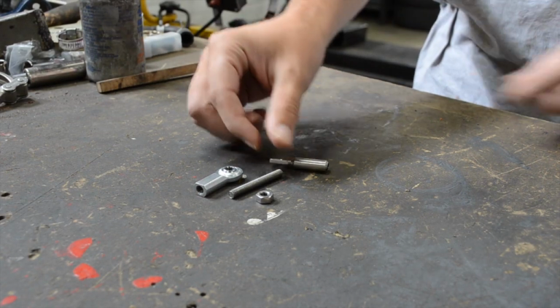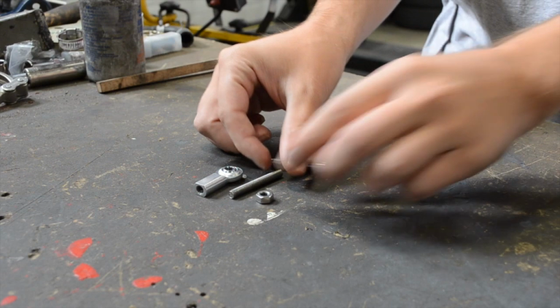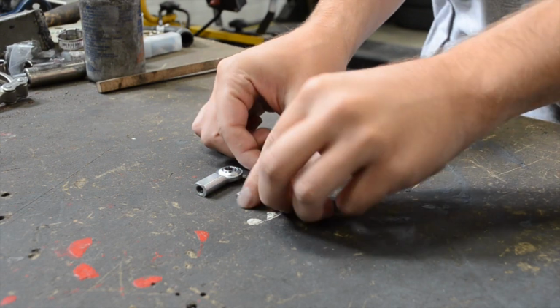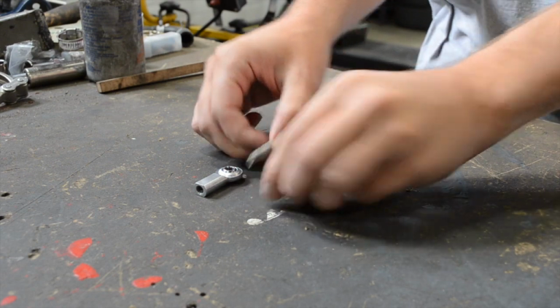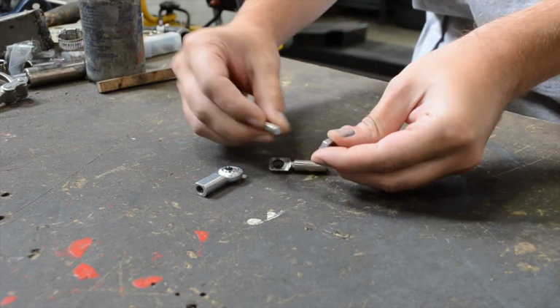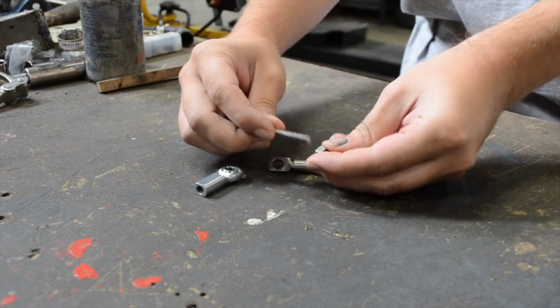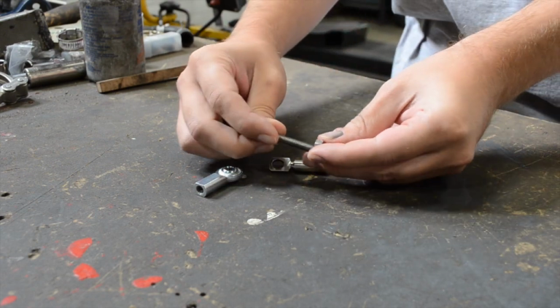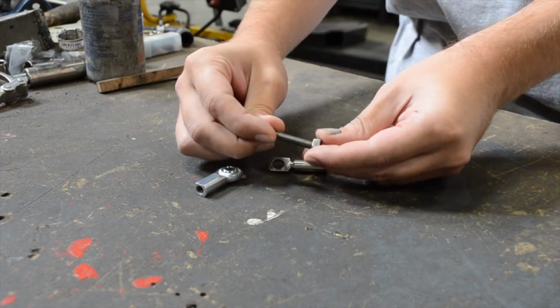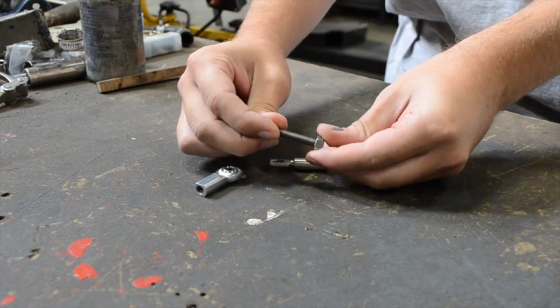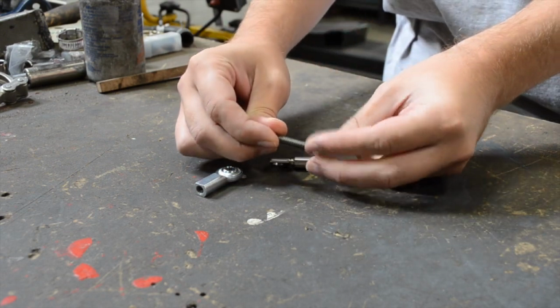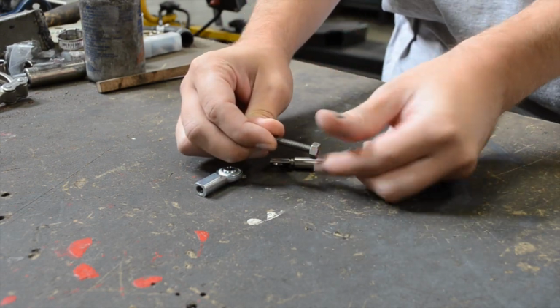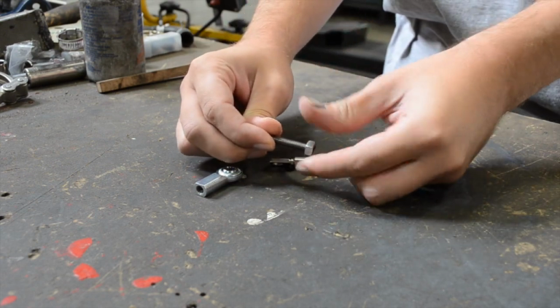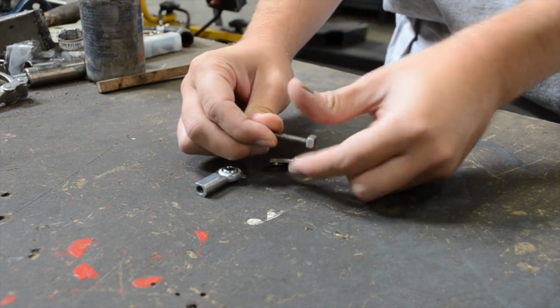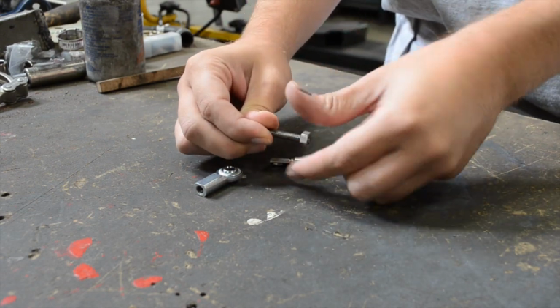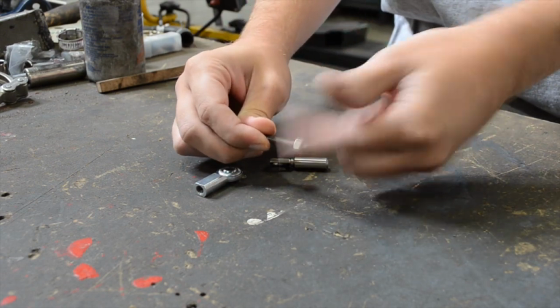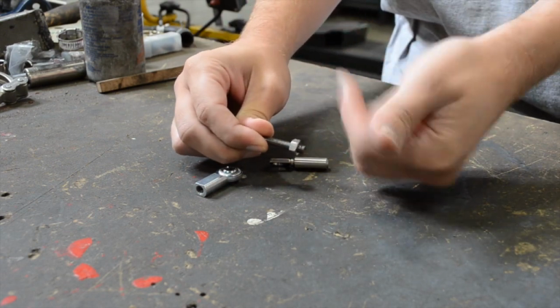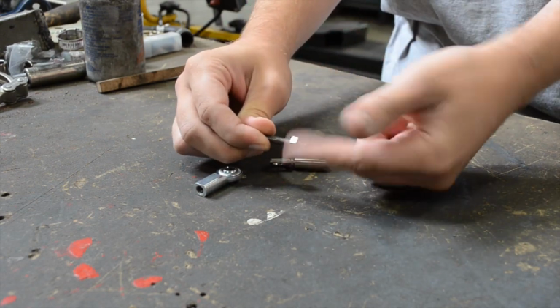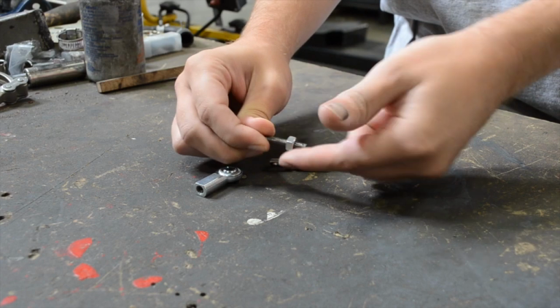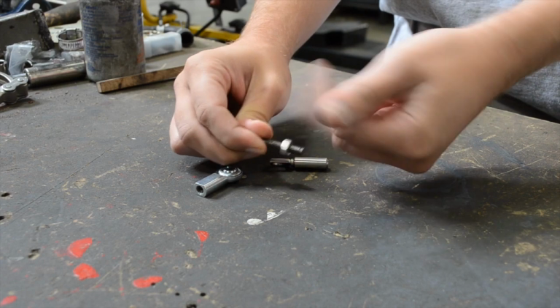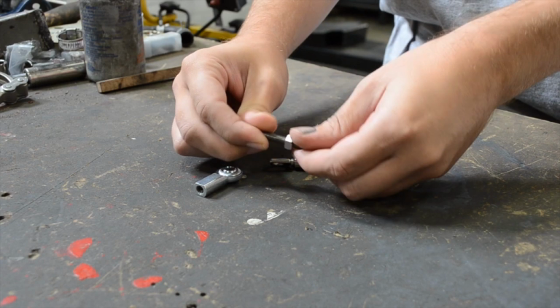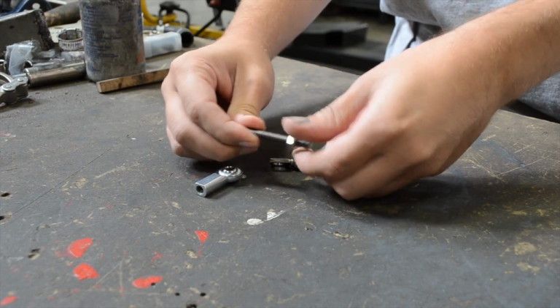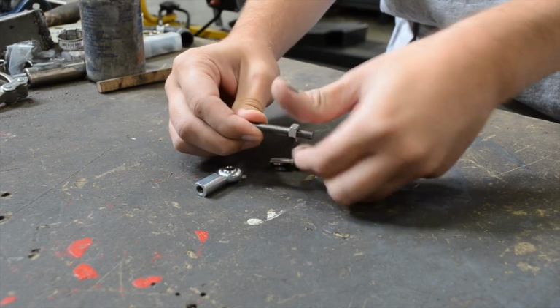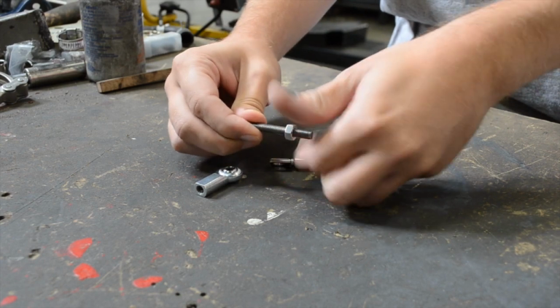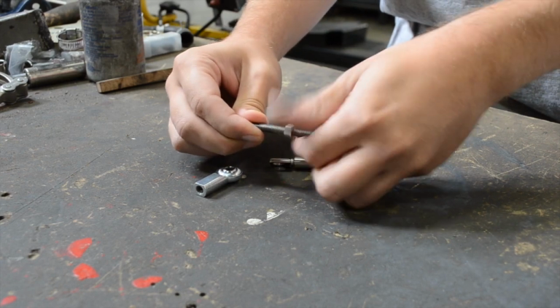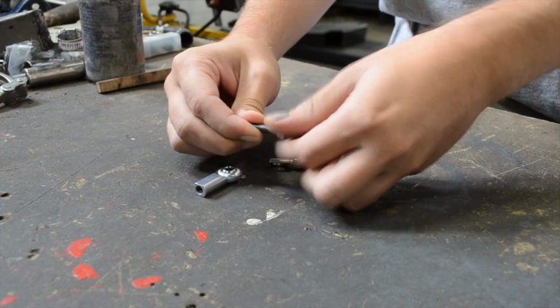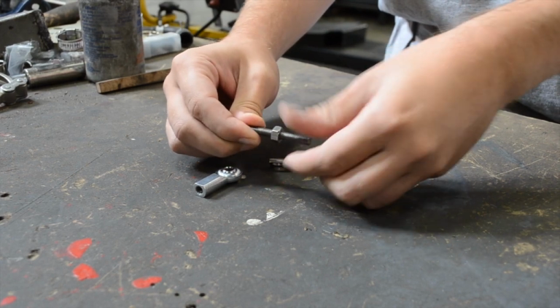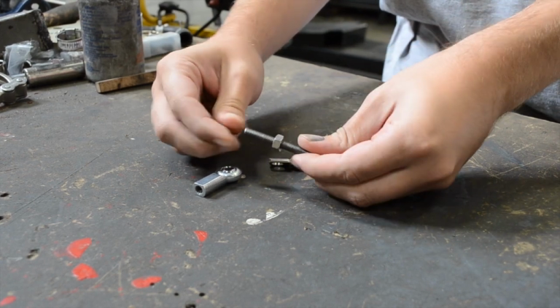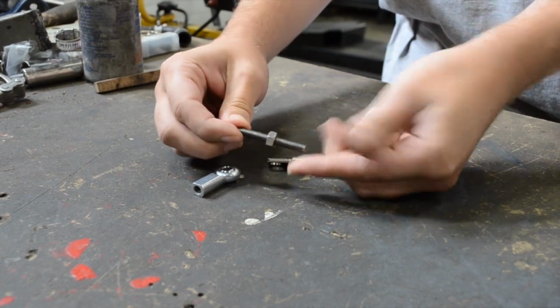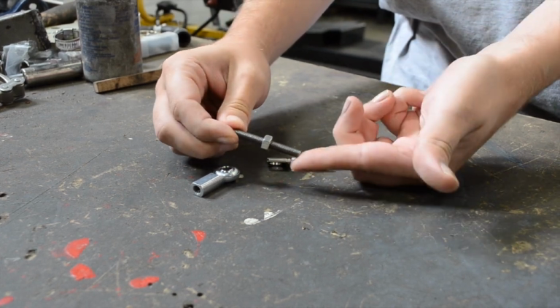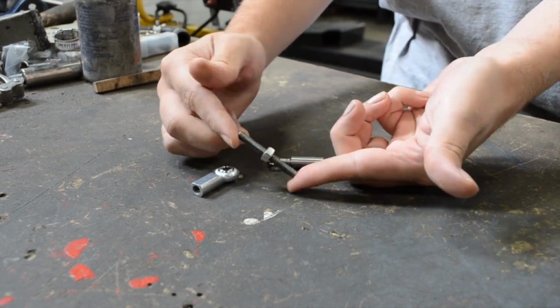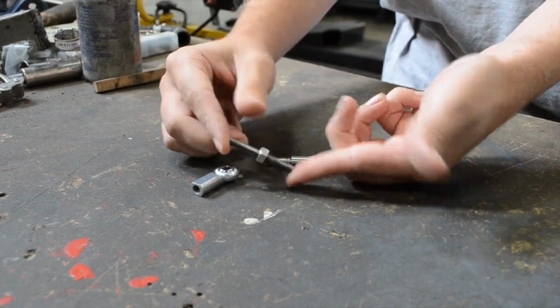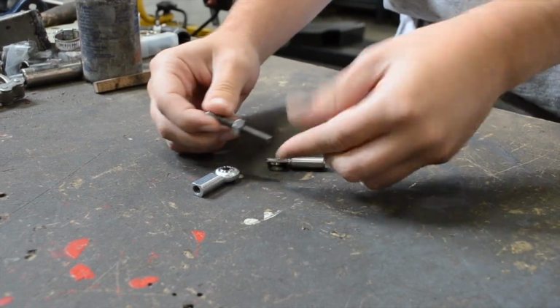First step is to start assembling the tensioner mechanism. You're going to take the nut and put it on the threaded rod, and then on either end of that you'll have the rod end and then the clevis.